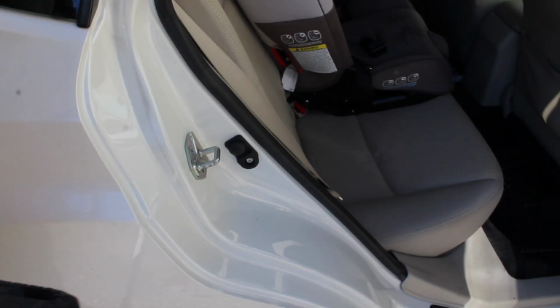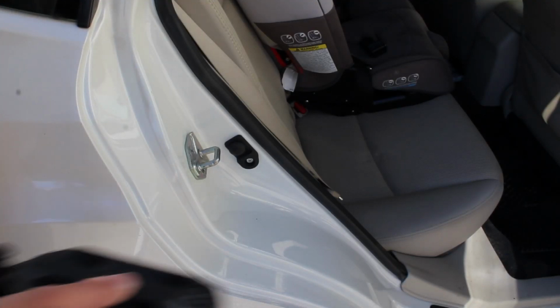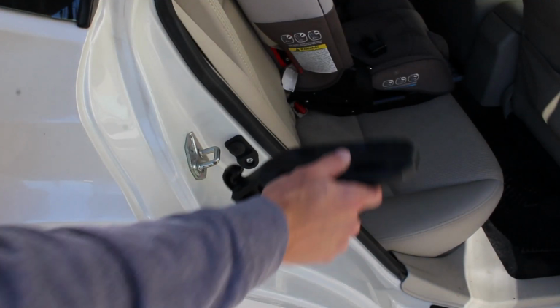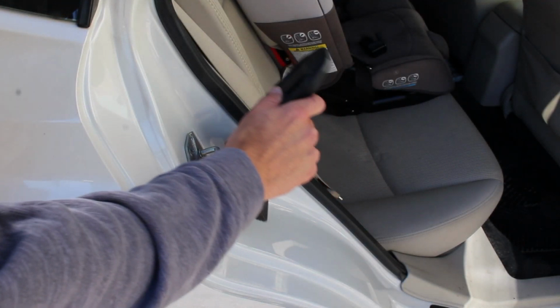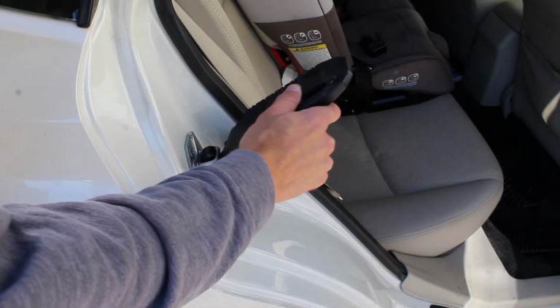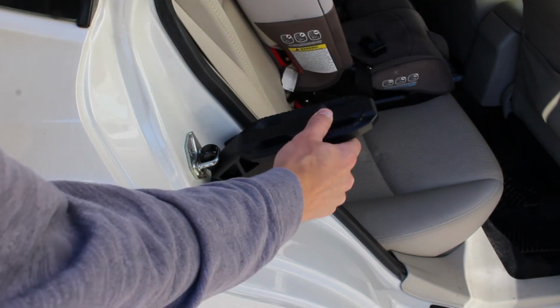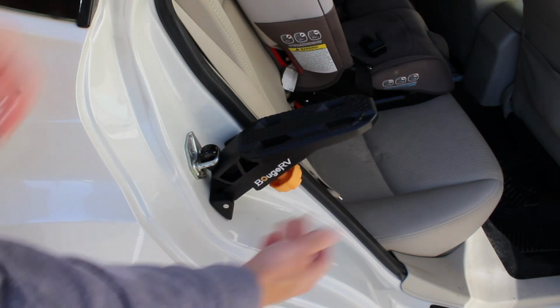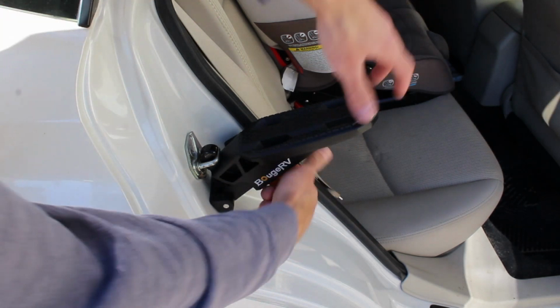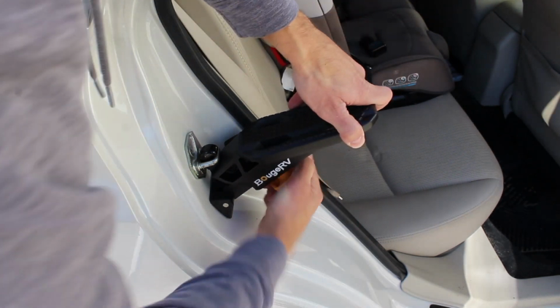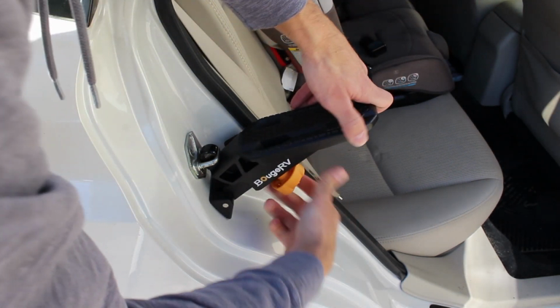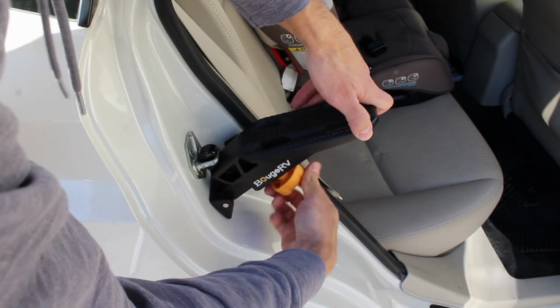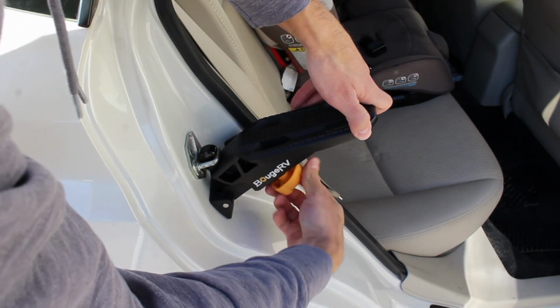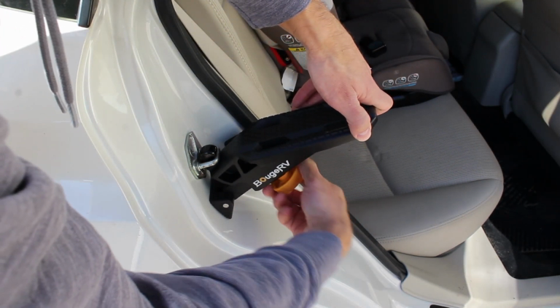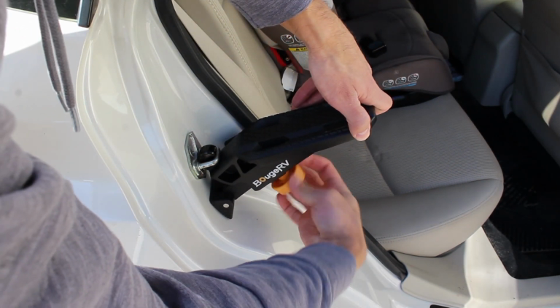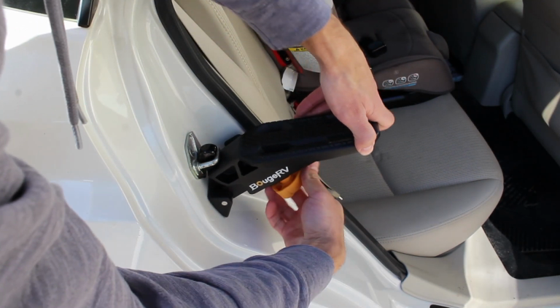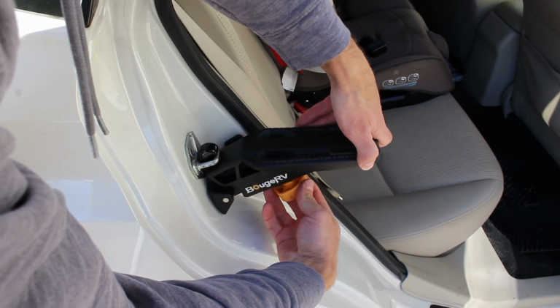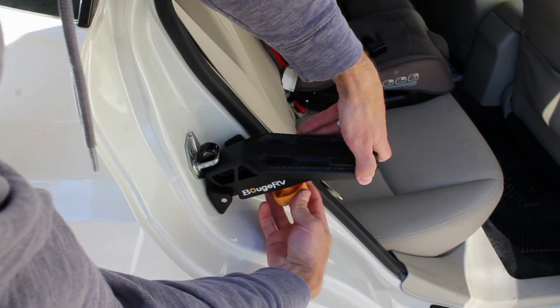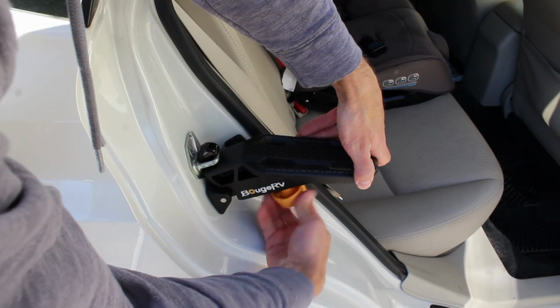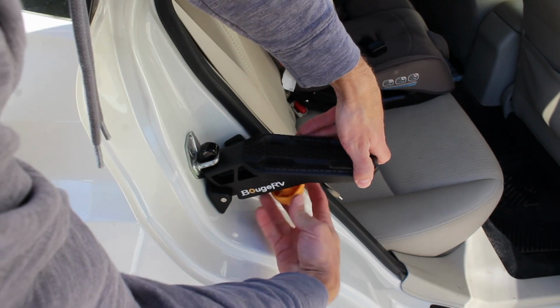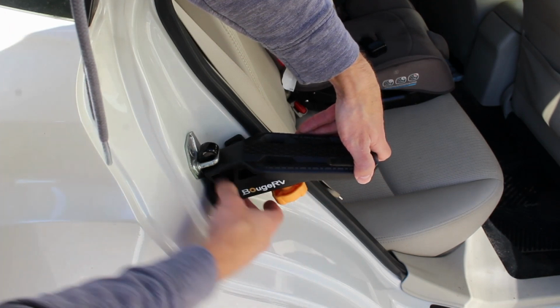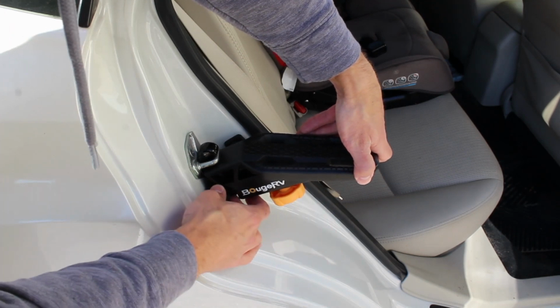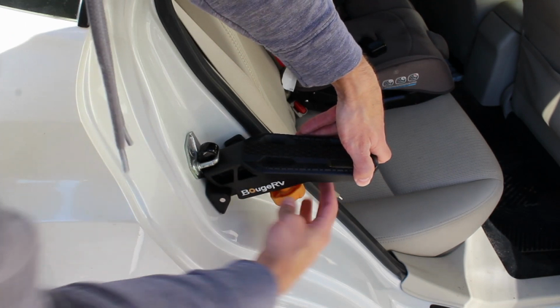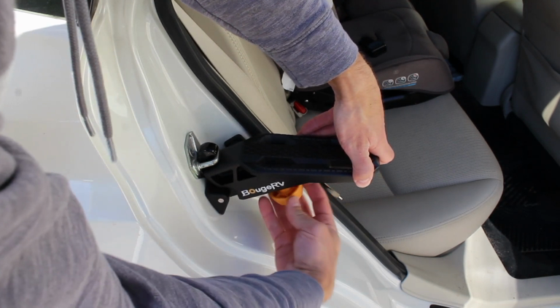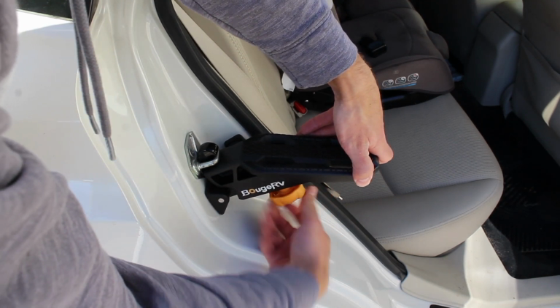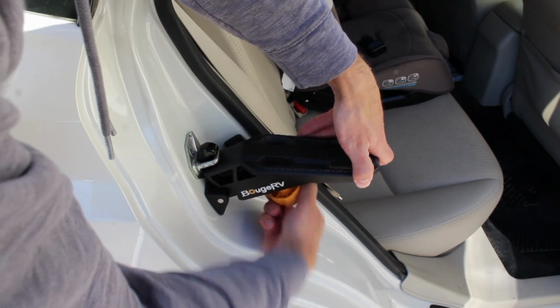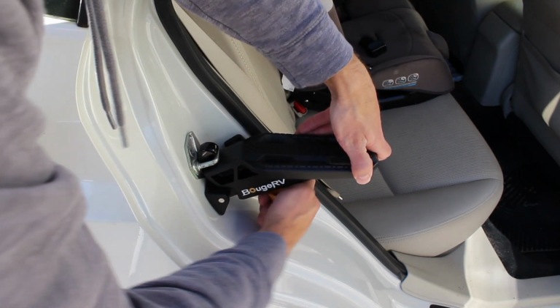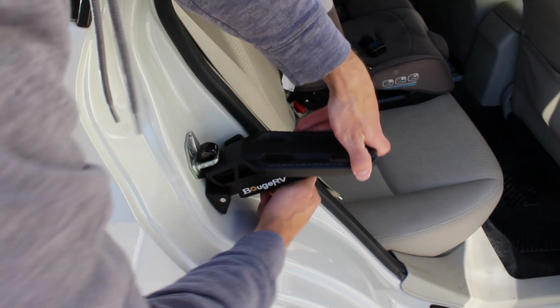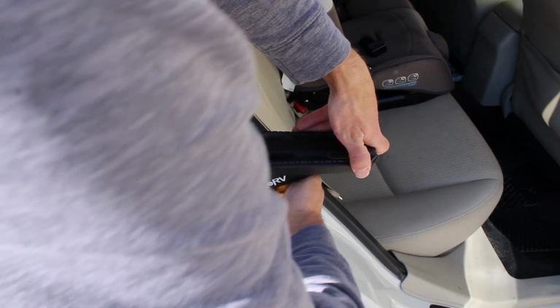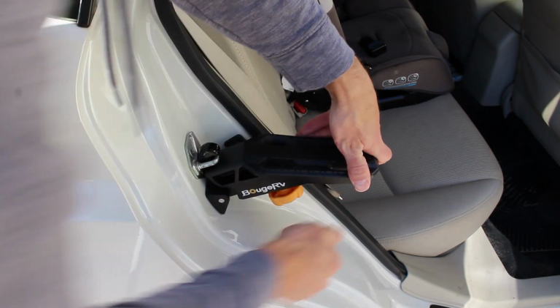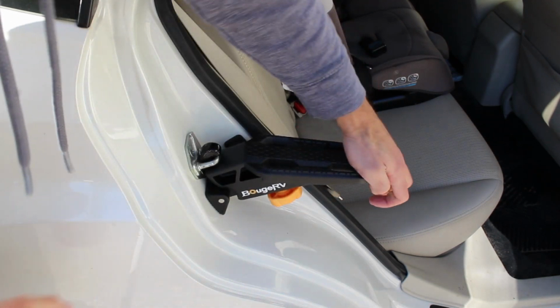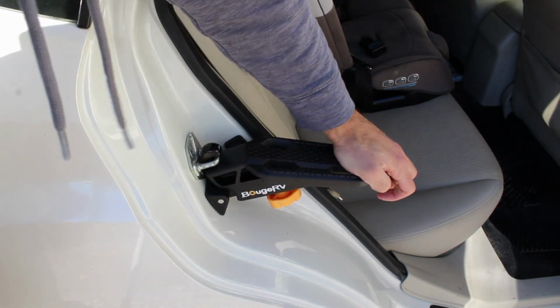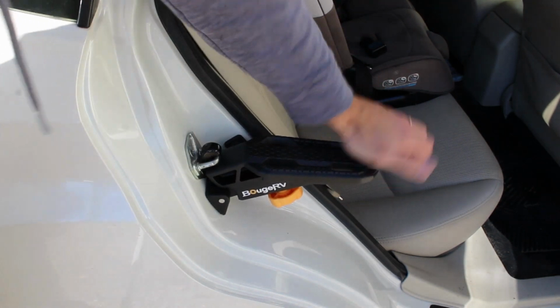Here's installing it on the rear door — same thing, just on the bottom. Loosen it up if it's not at the right angle until it's flat, tighten it up and you're good to go.